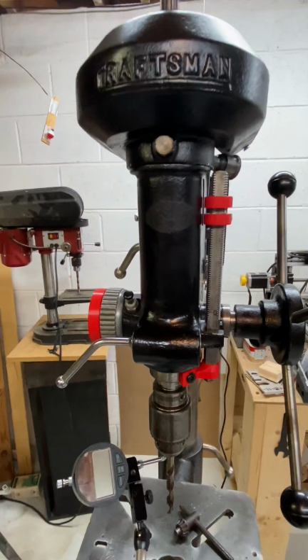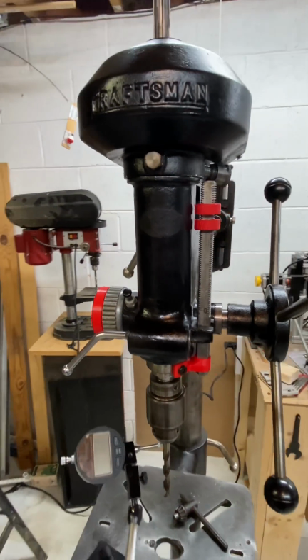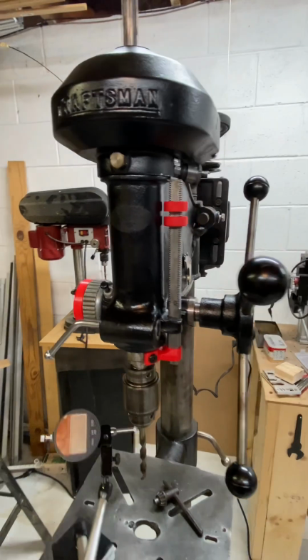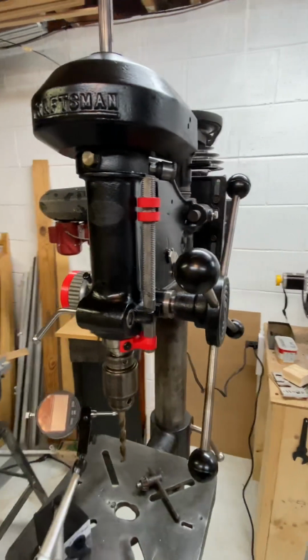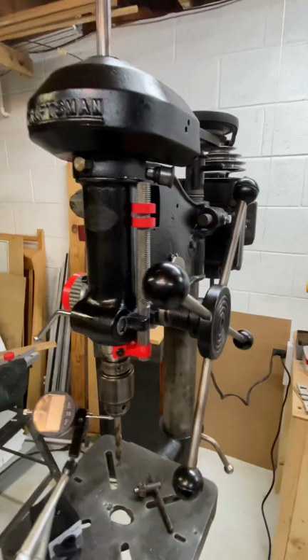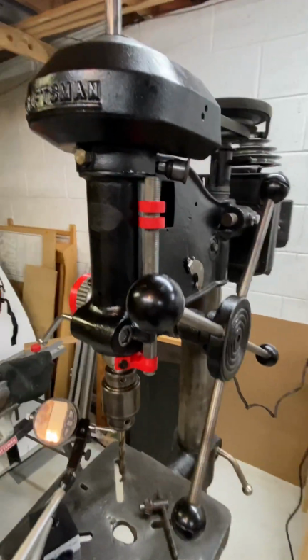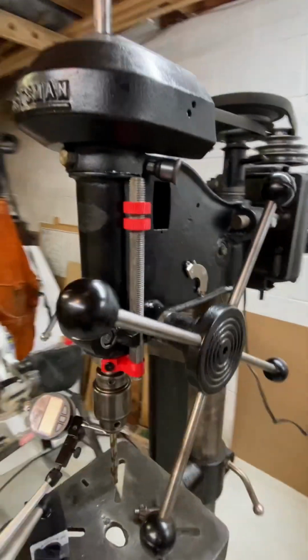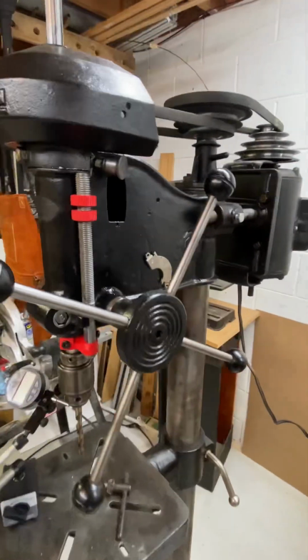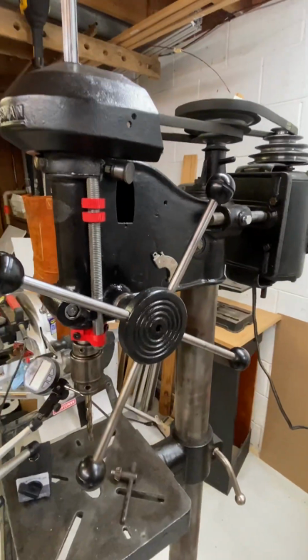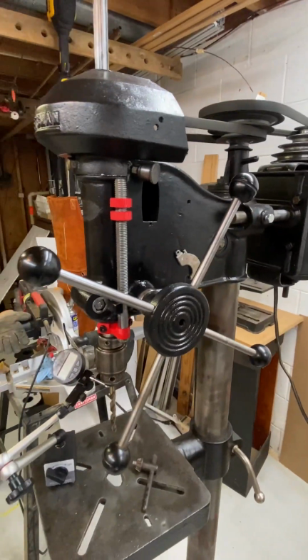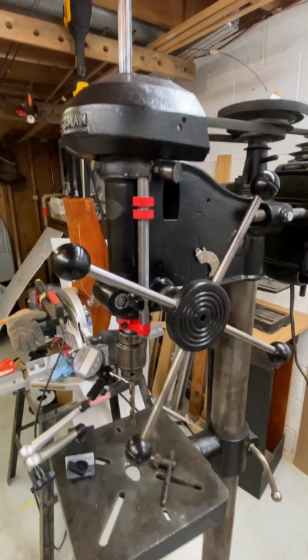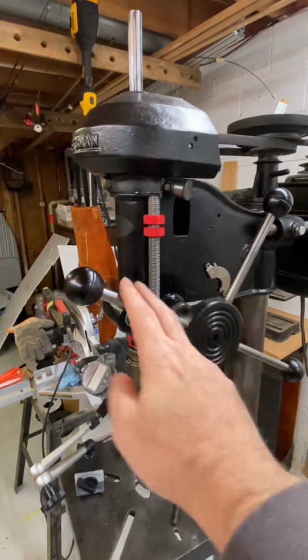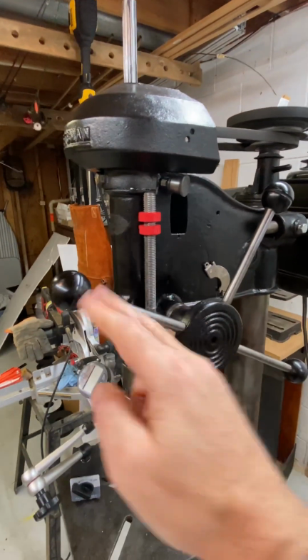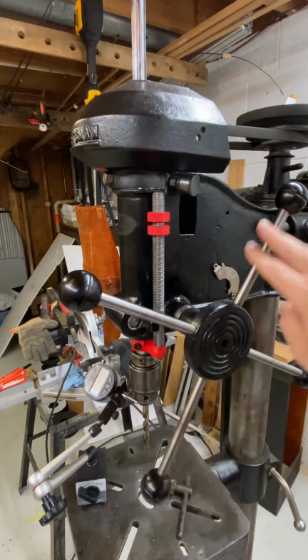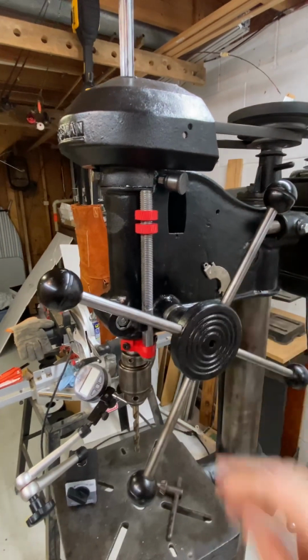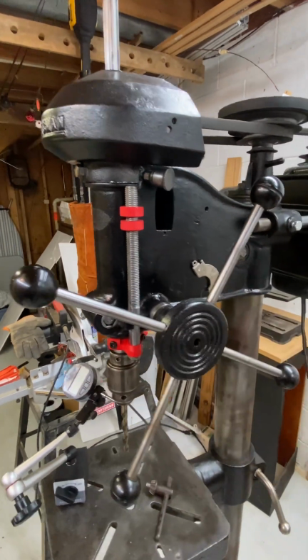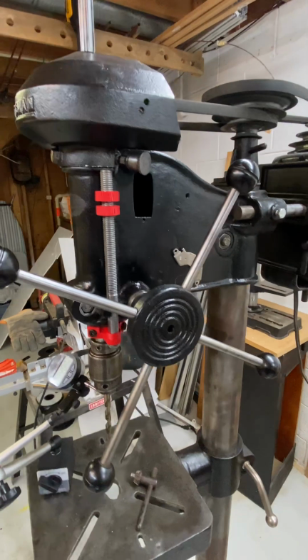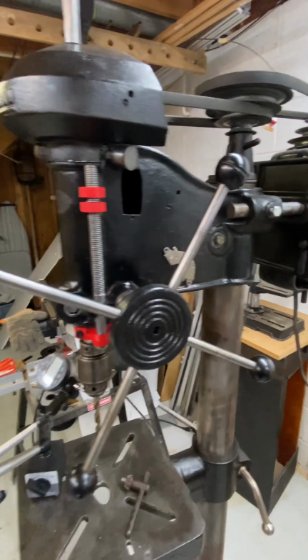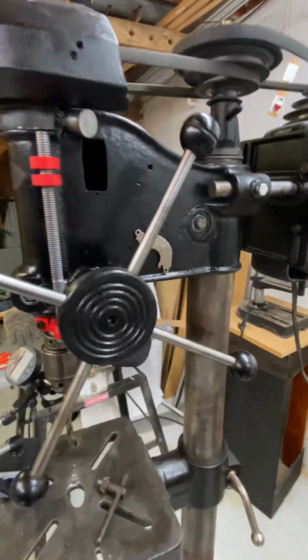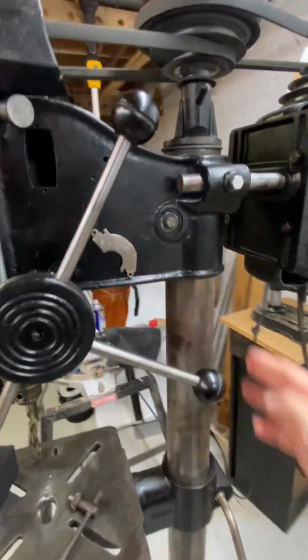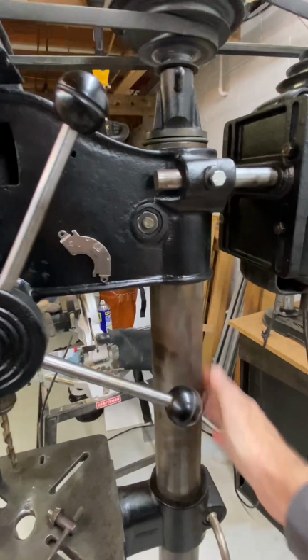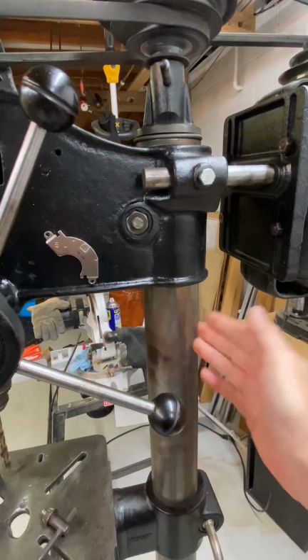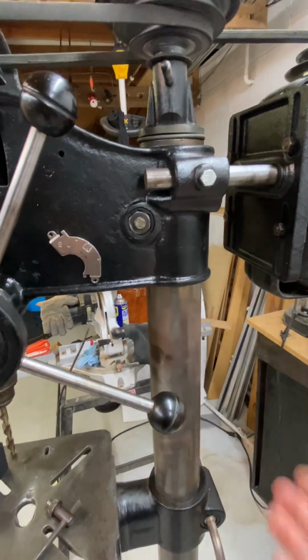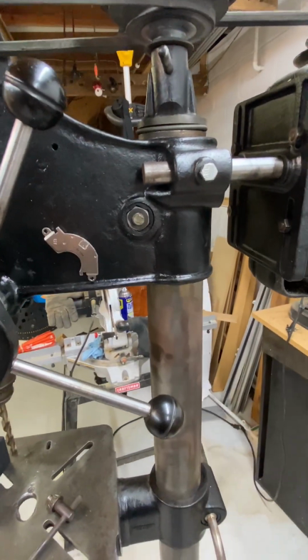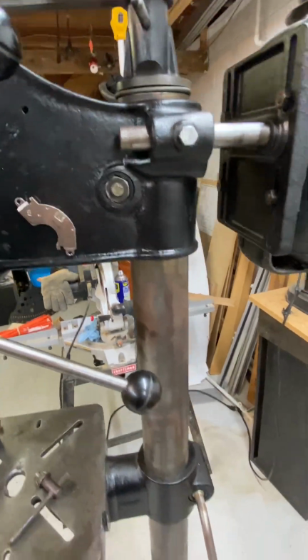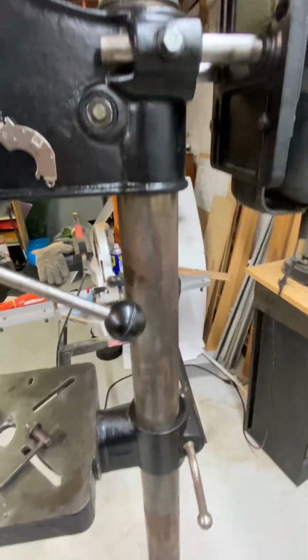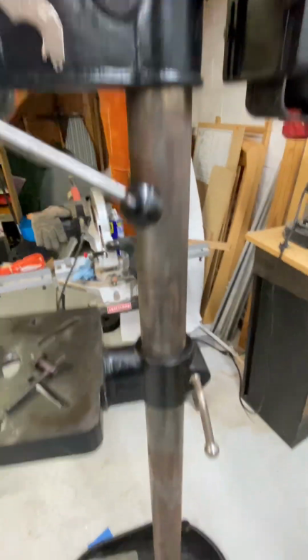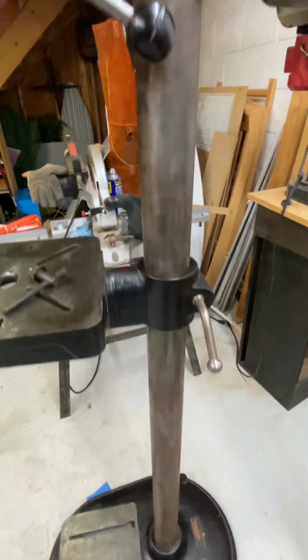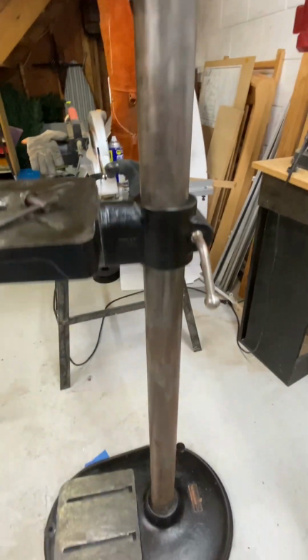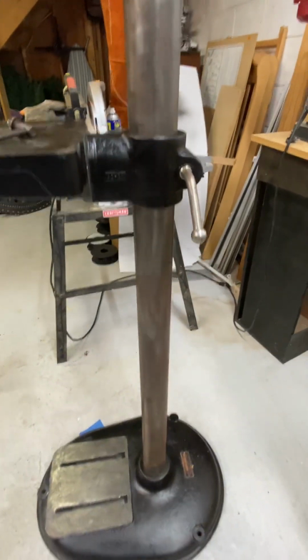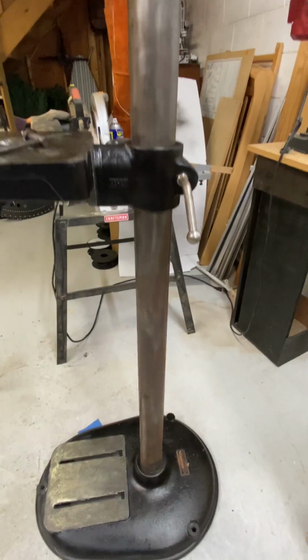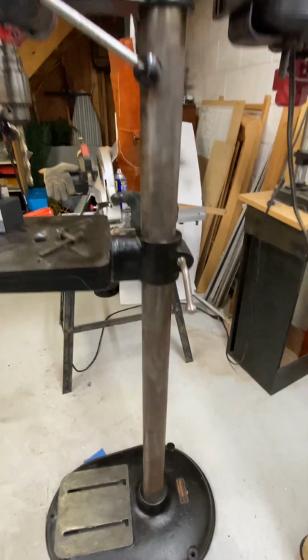A lot of rust removal was needed. All of these parts were basically black-brown with rust. The same with the post — I could have gone even a little further on the post, but figured it was good enough.